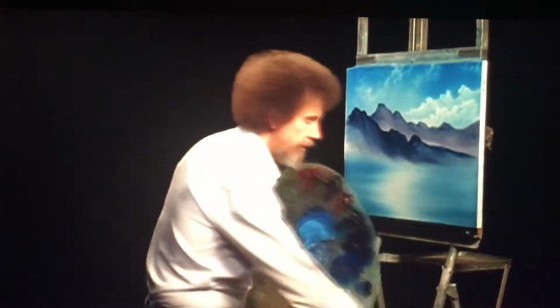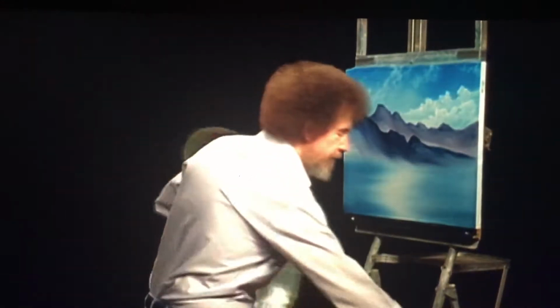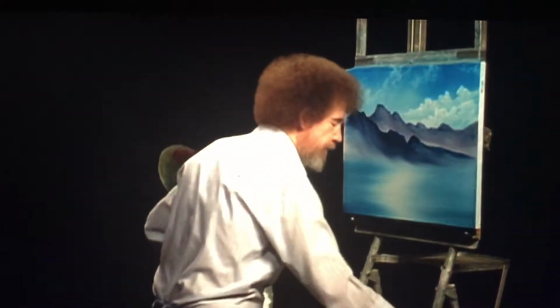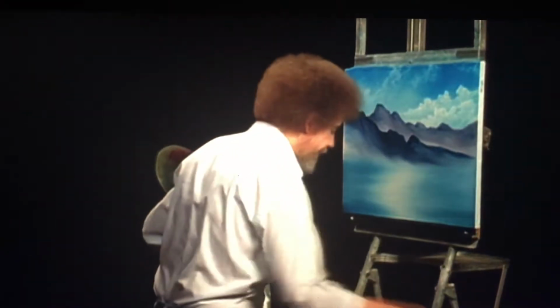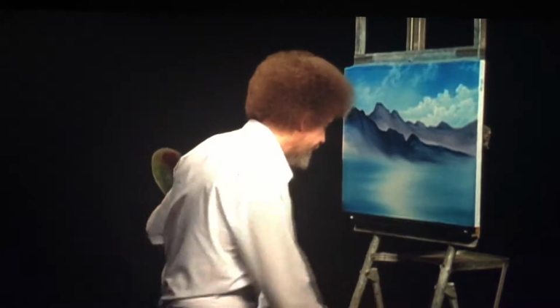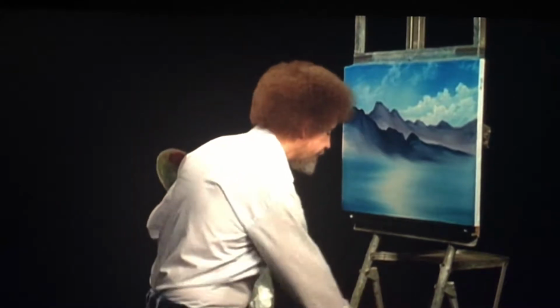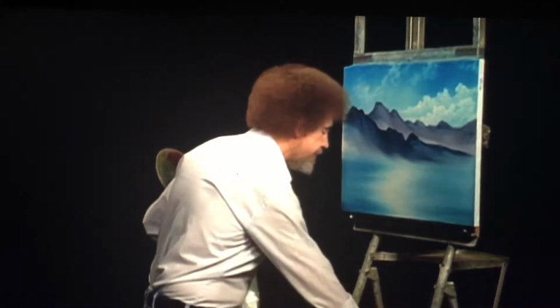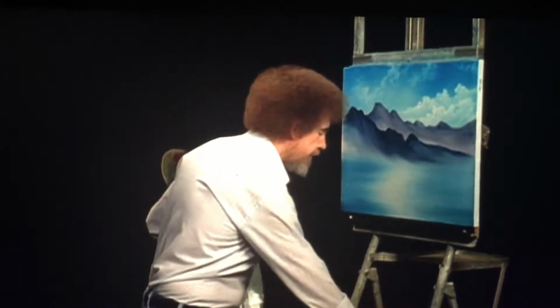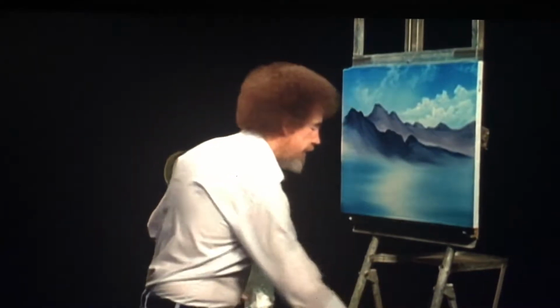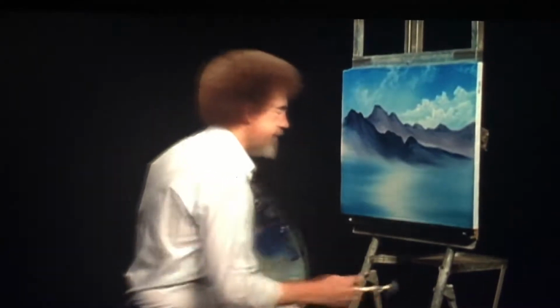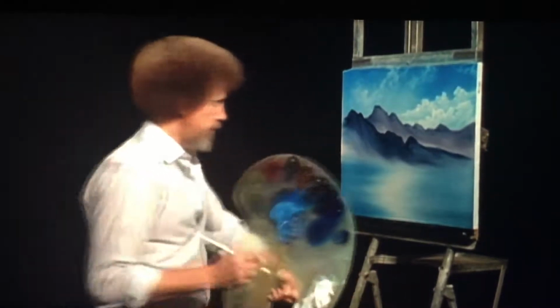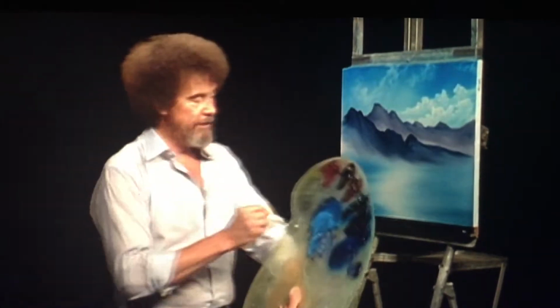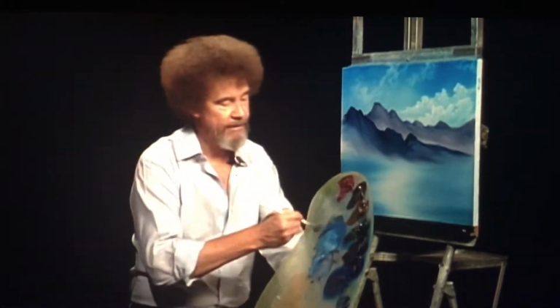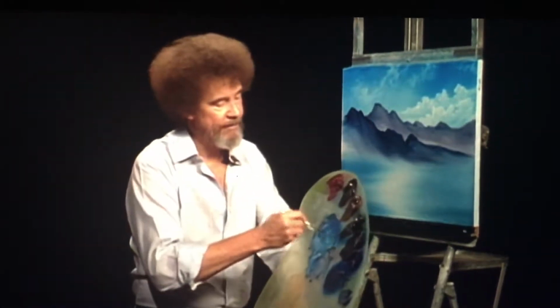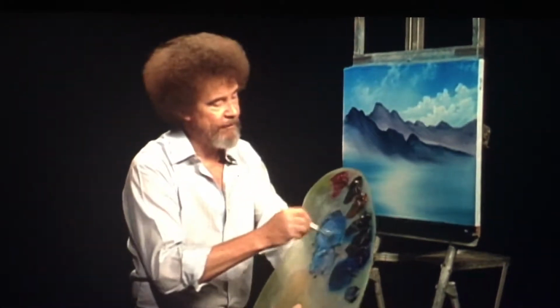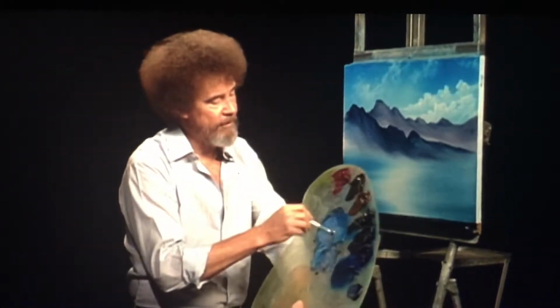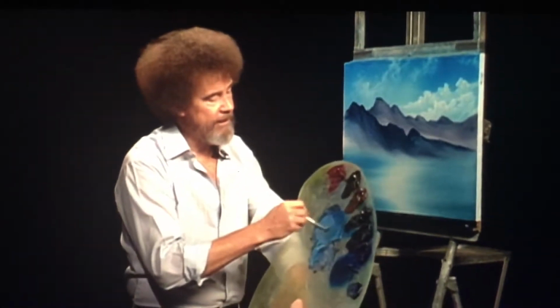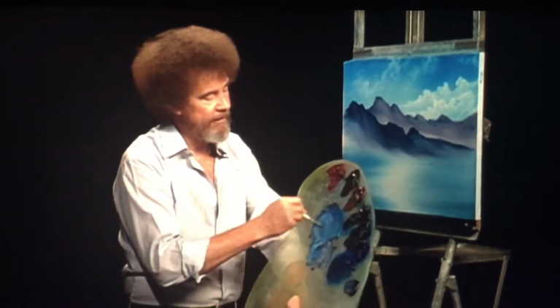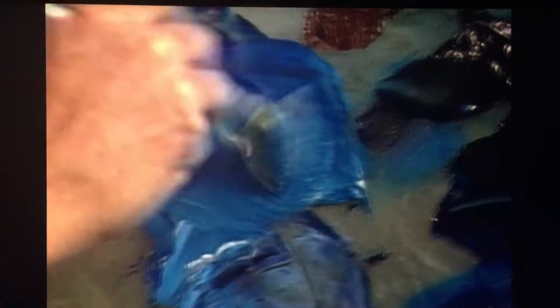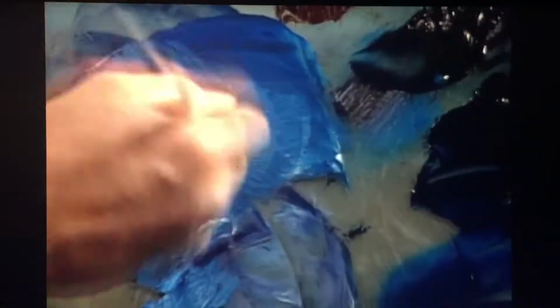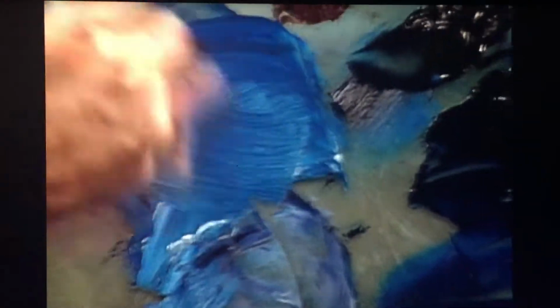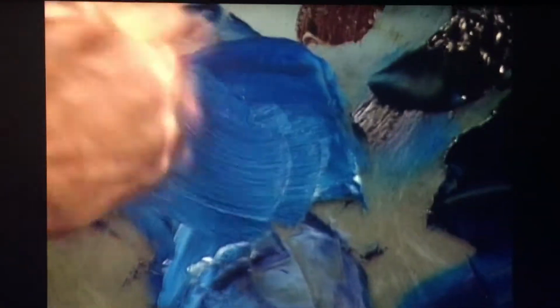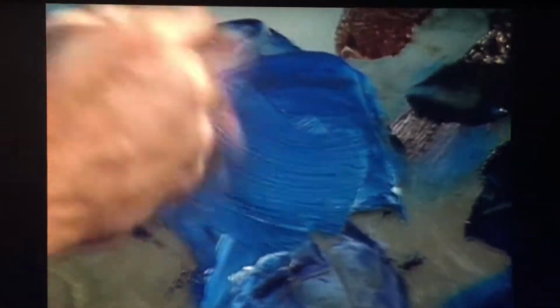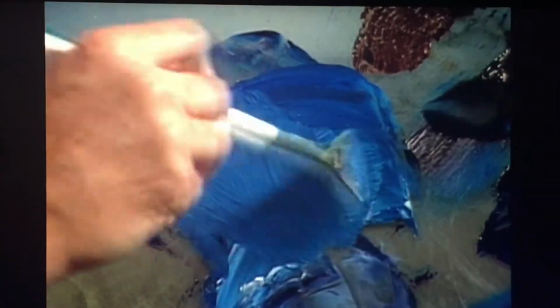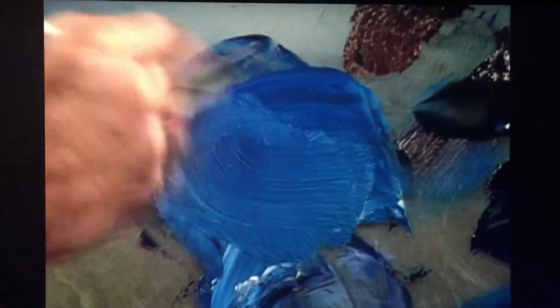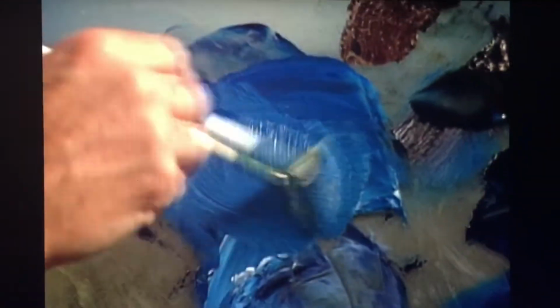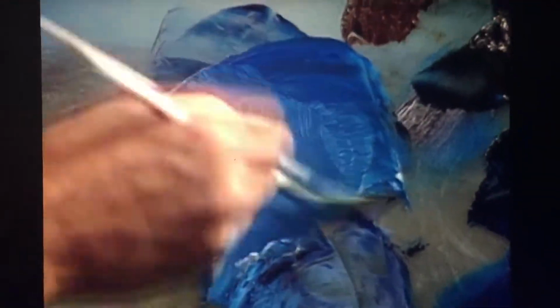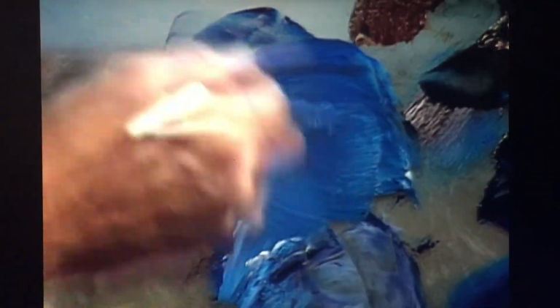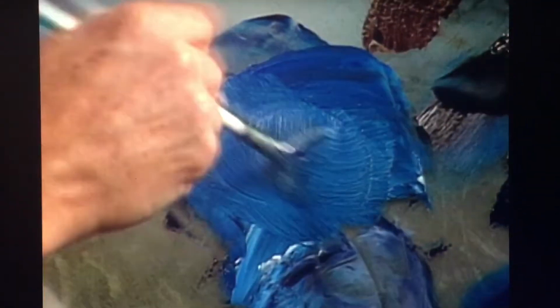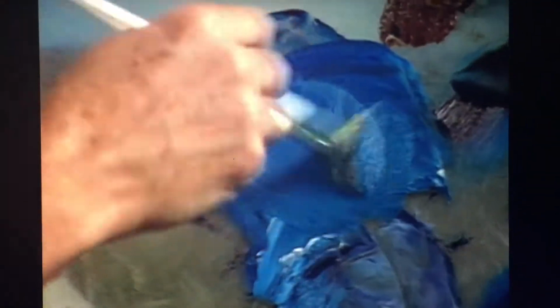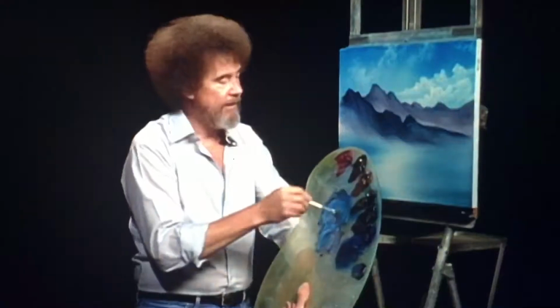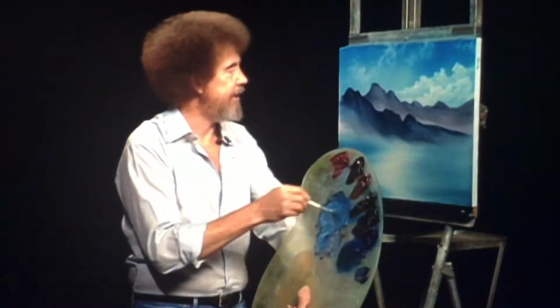Wipe off the old knife here. Let's take a fan brush, load it full of this color, just work it back and forth in the paint — both sides full of color.